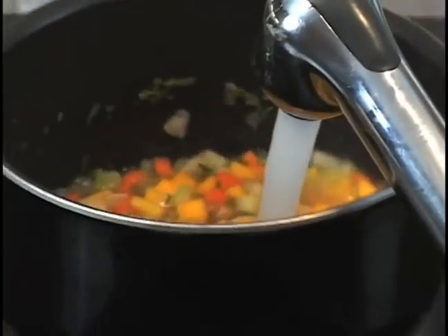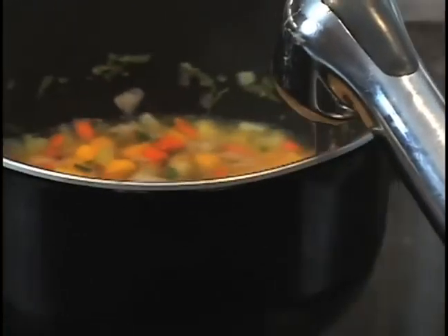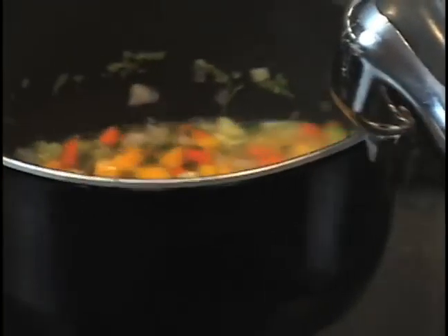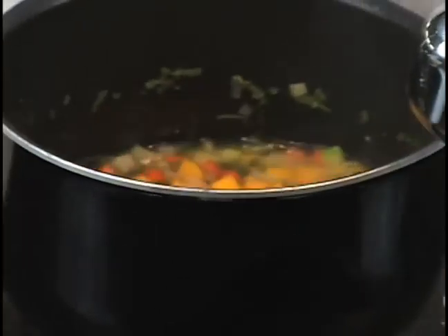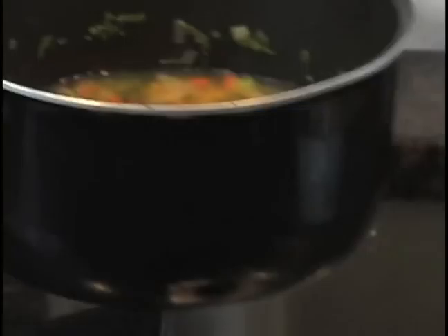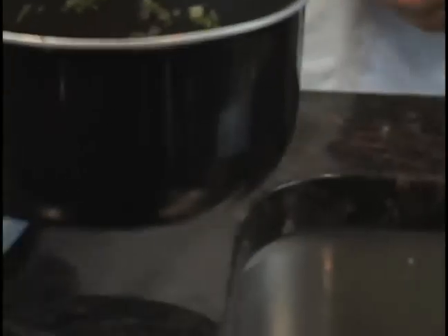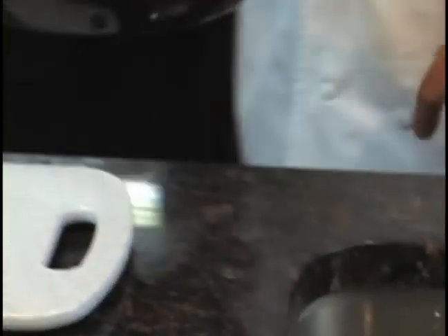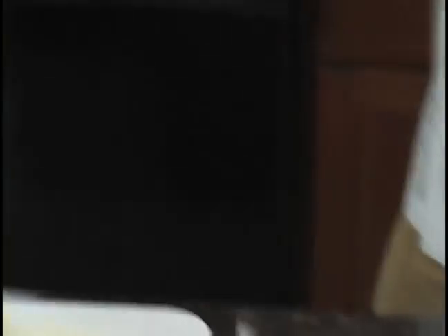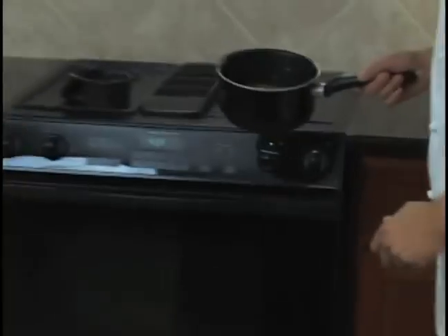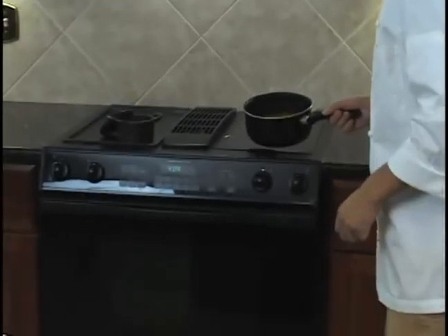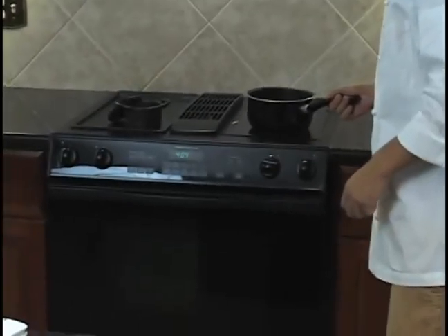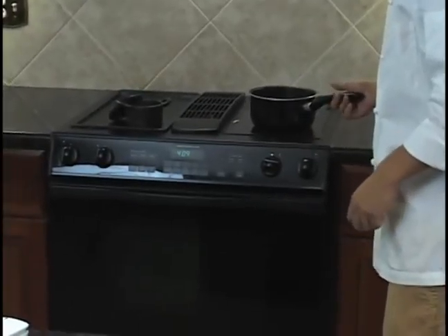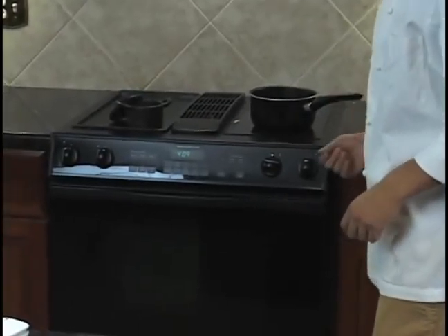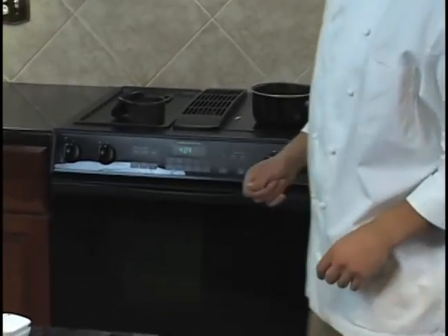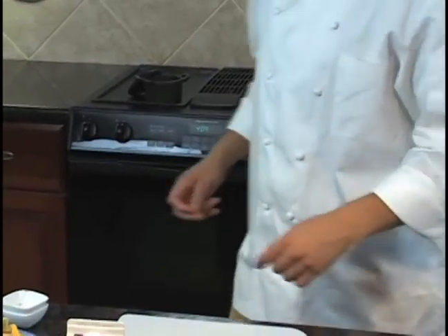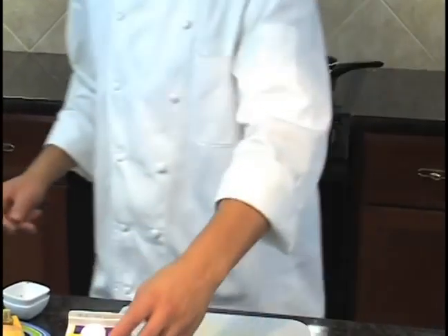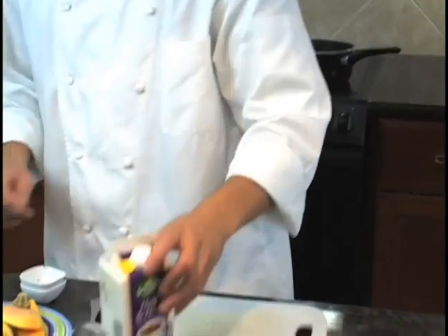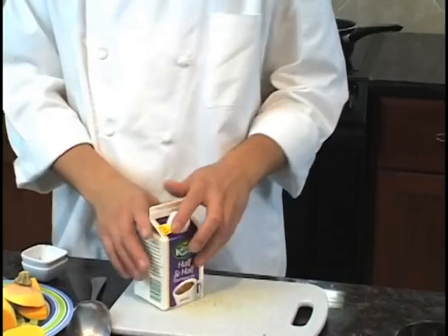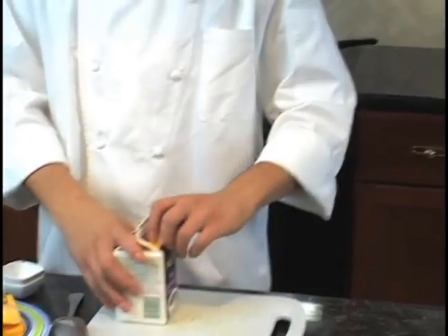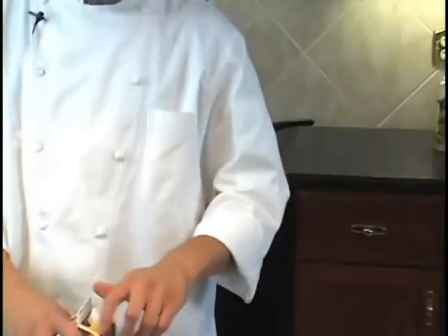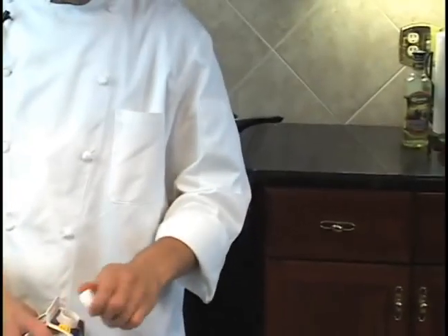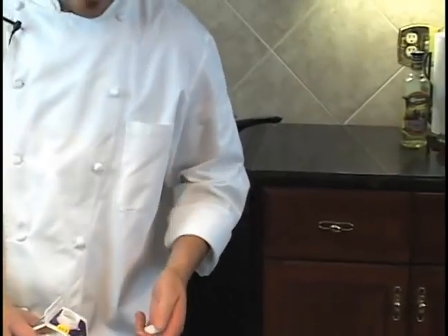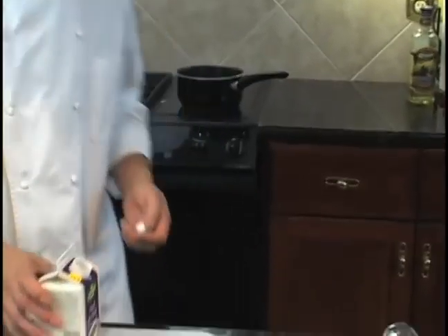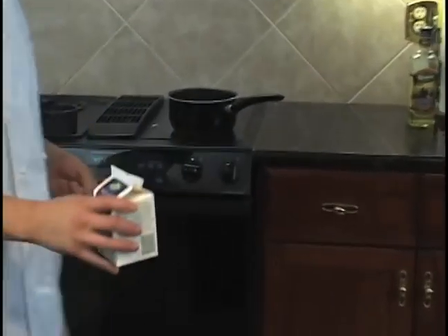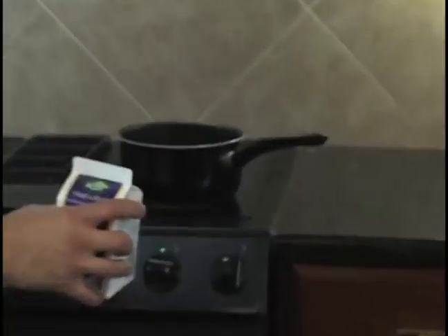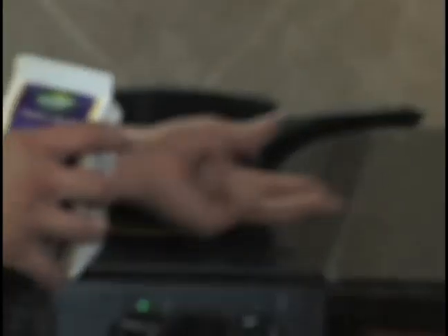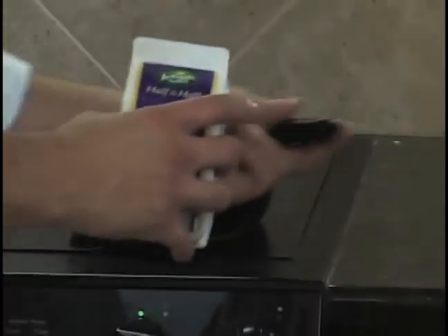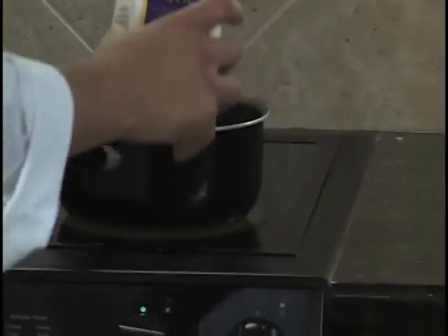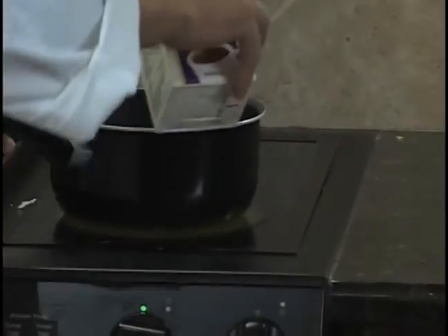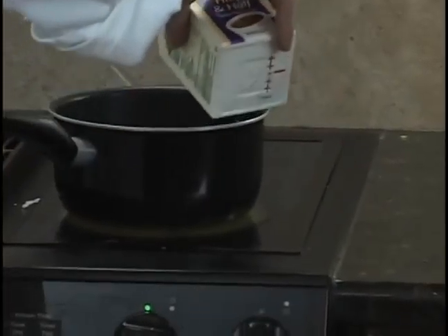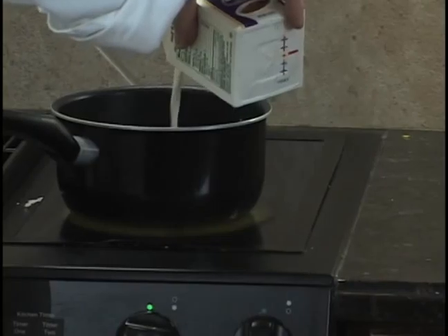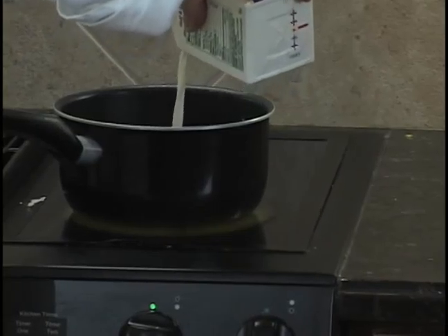For this recipe we'll just use straight water — sometimes you can do chicken stock, but we'll keep it vegetarian. Then in comes the half and half. Just let that simmer for a good 10 minutes and then serve.